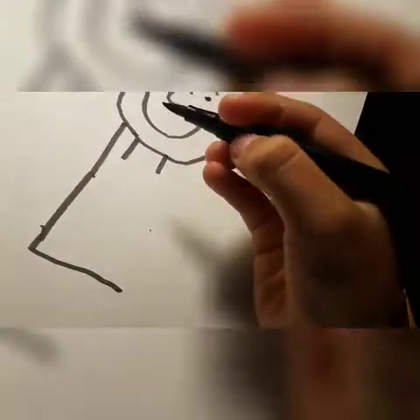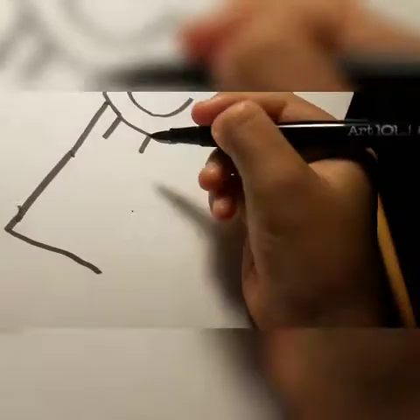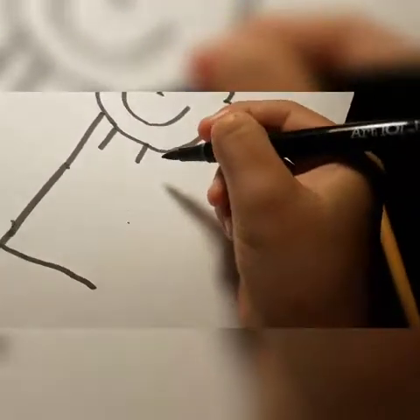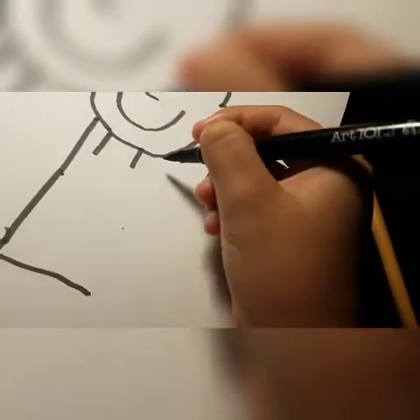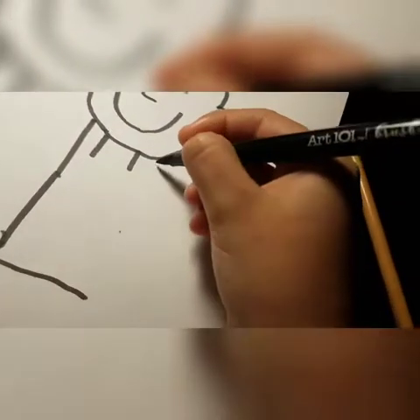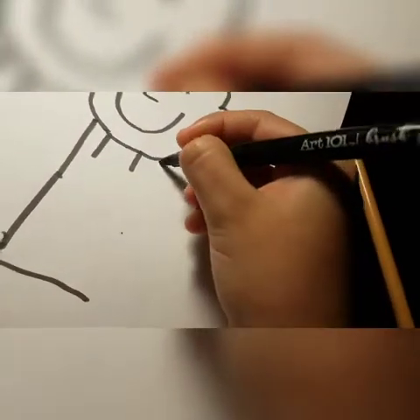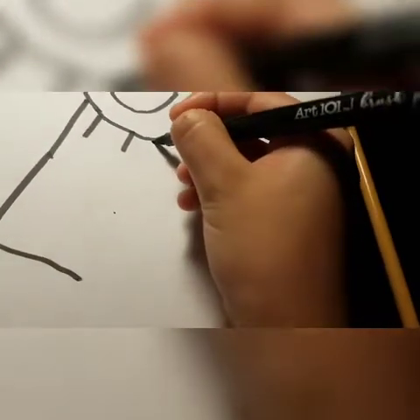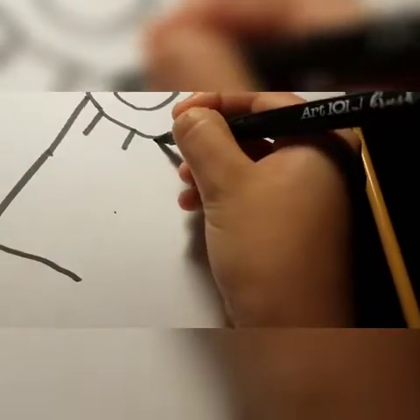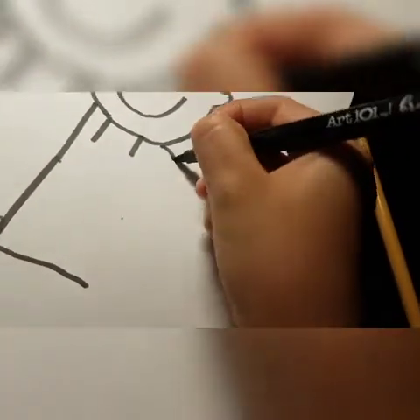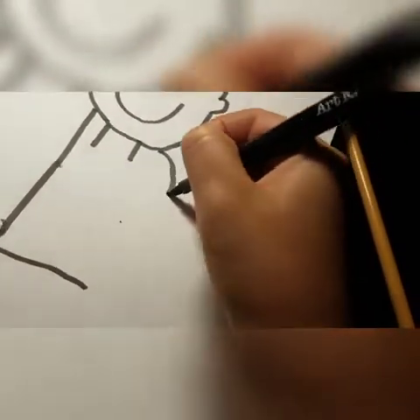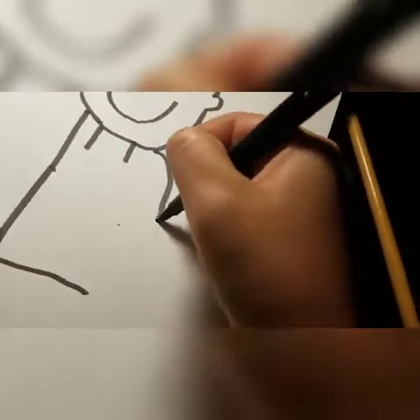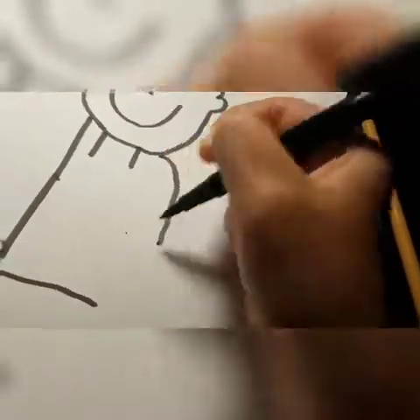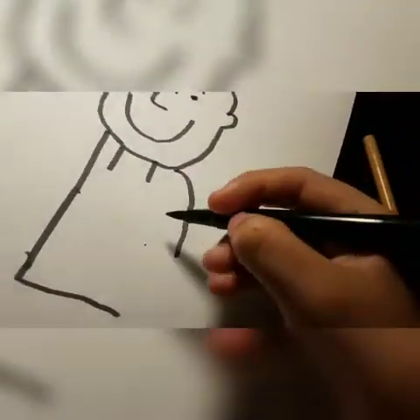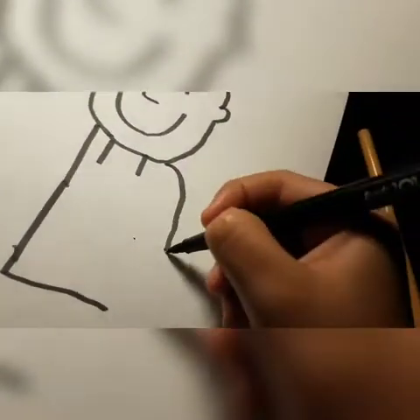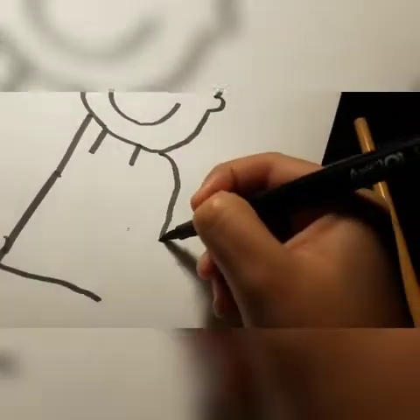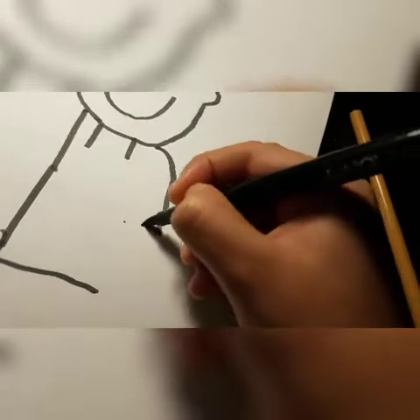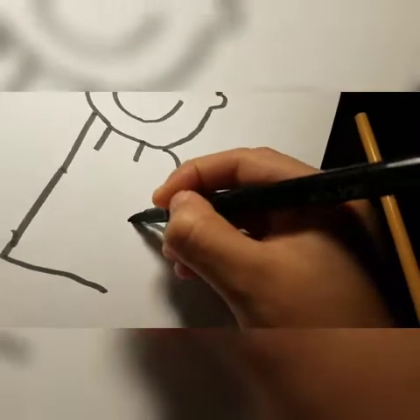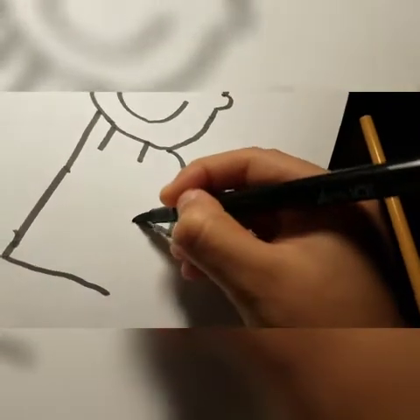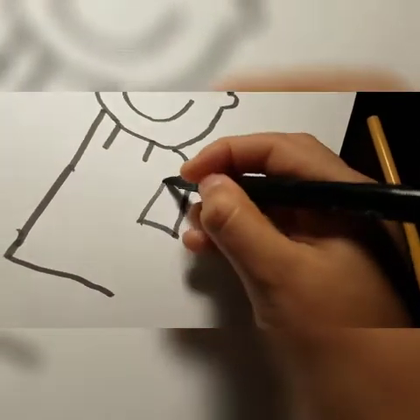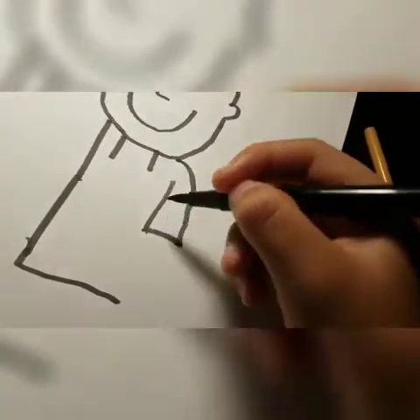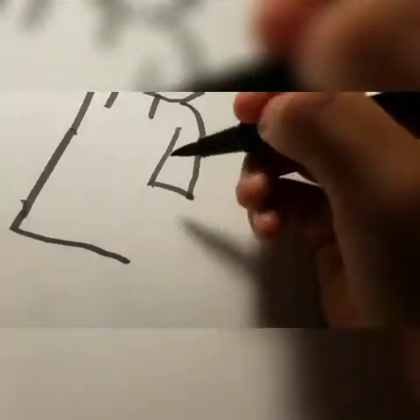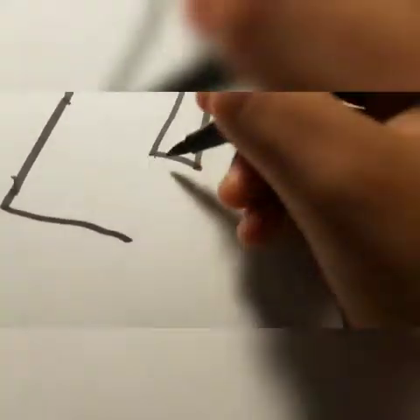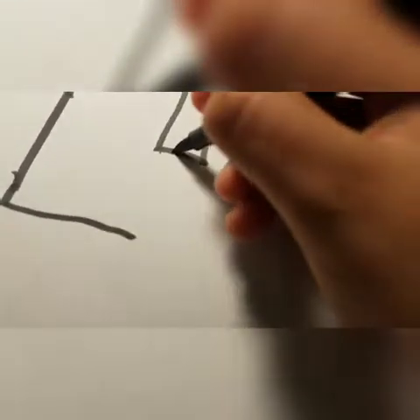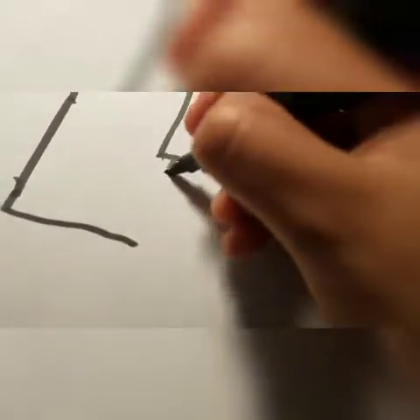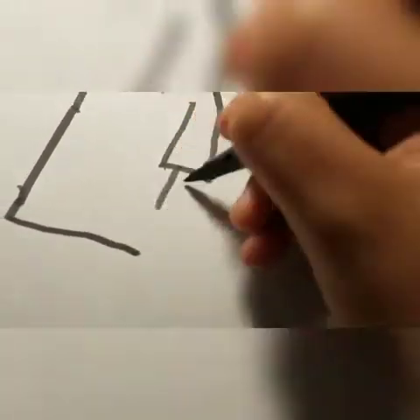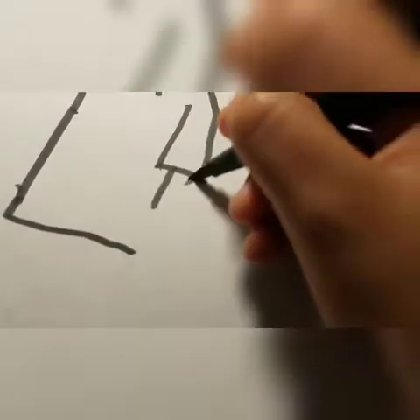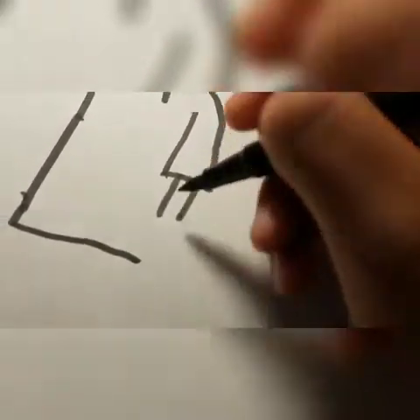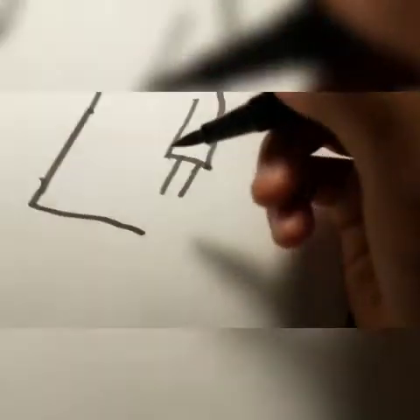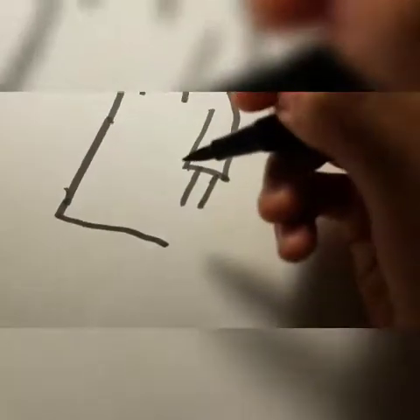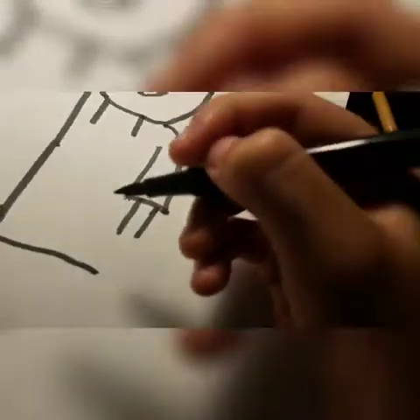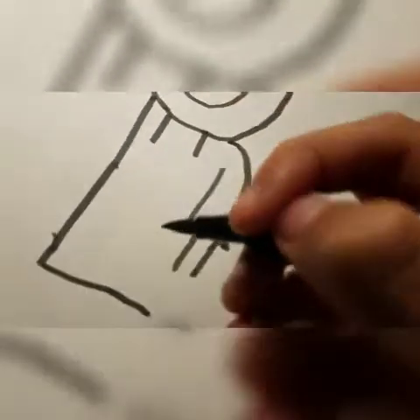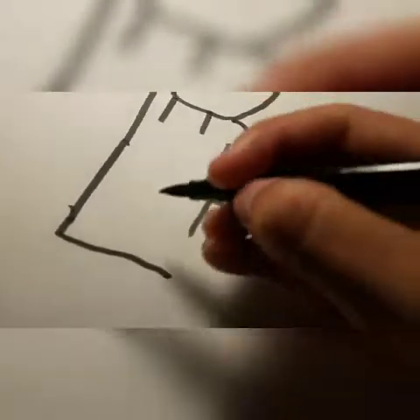So then you want to go just like a shoulder — and here, up here. And you want to make his little hand with two lines.